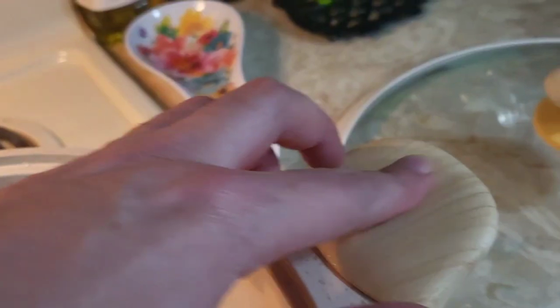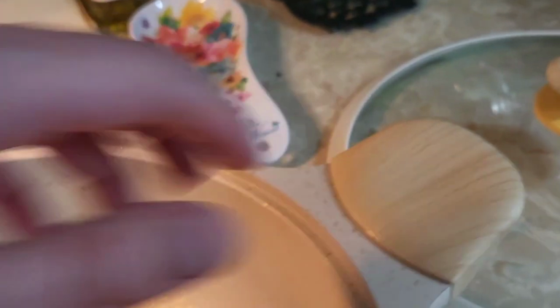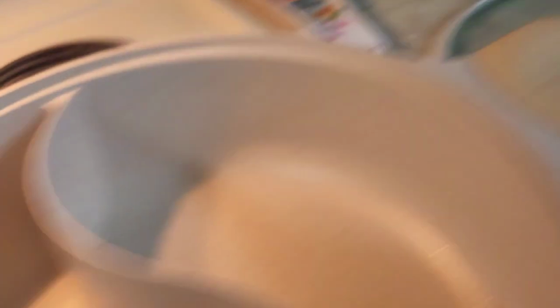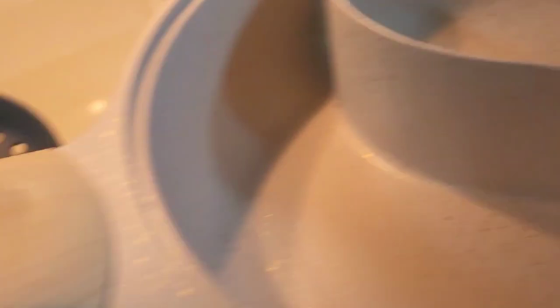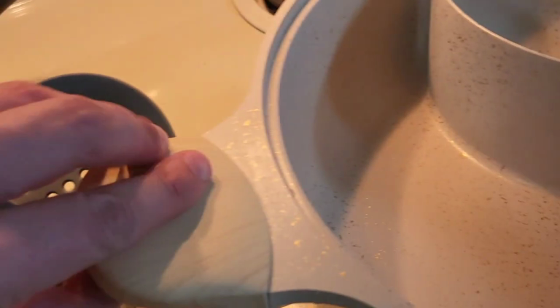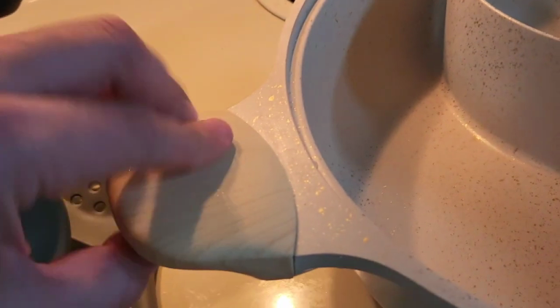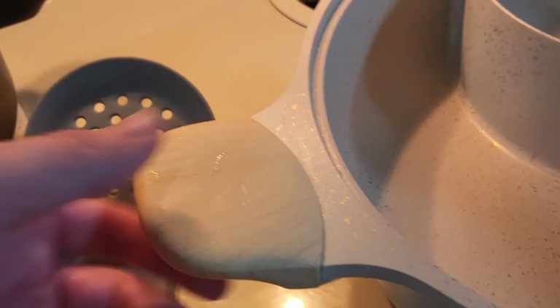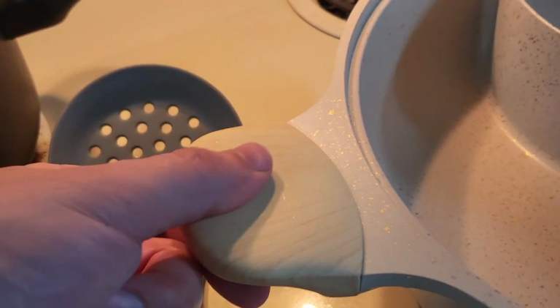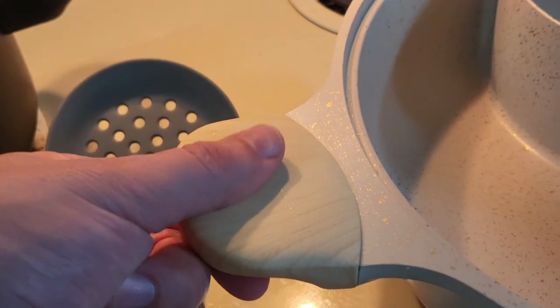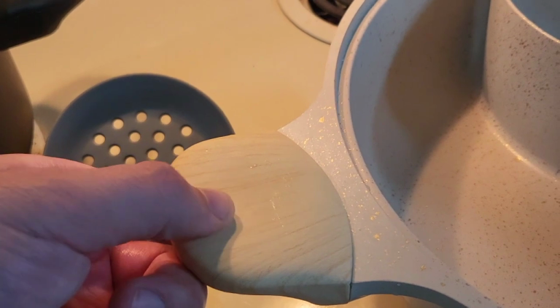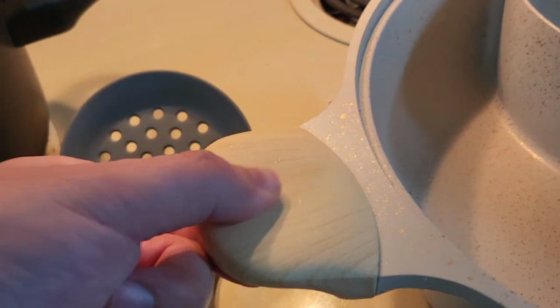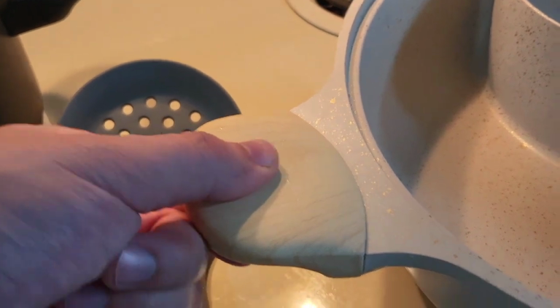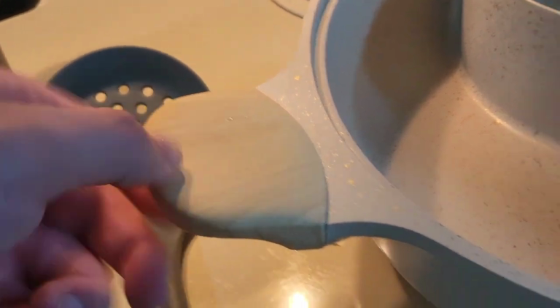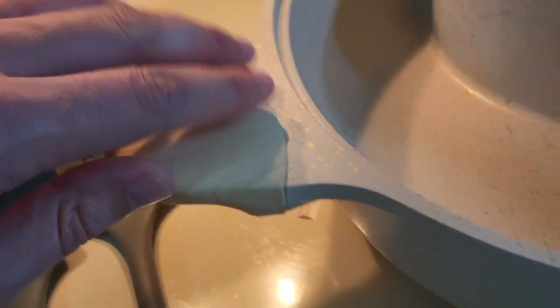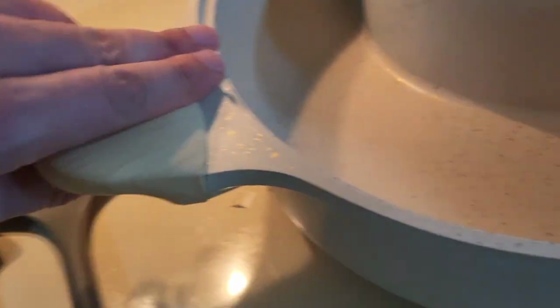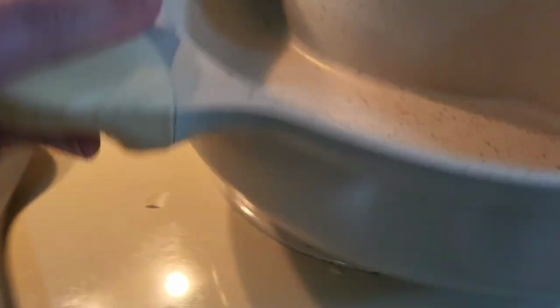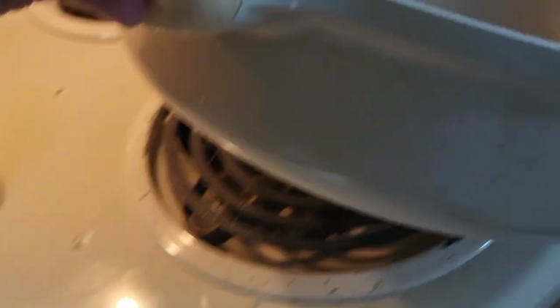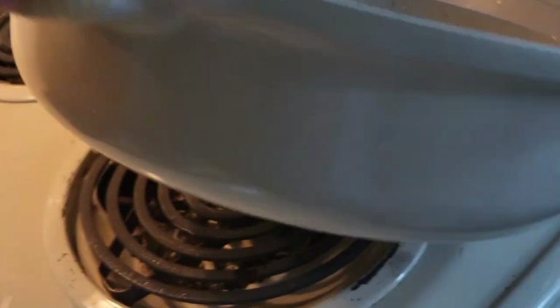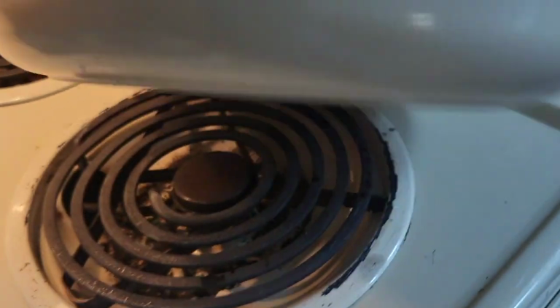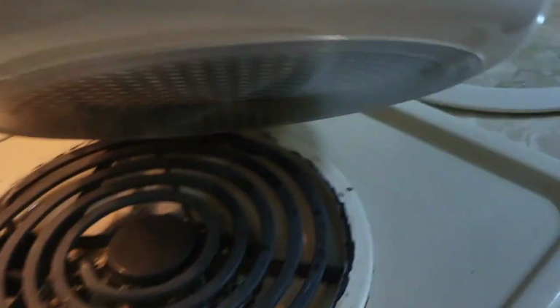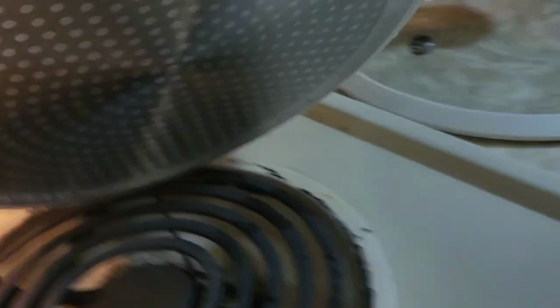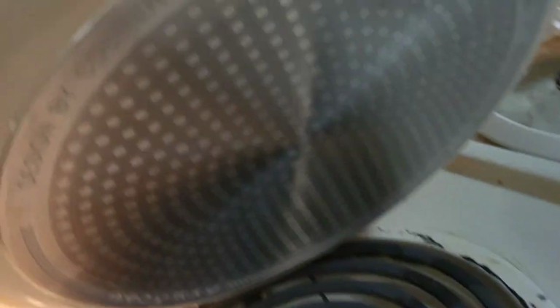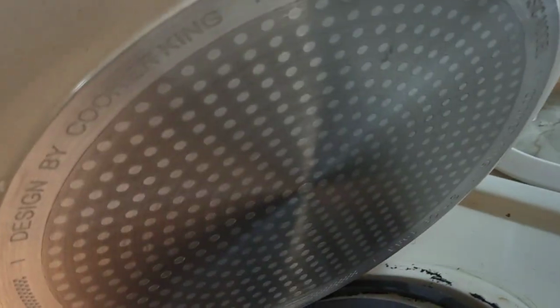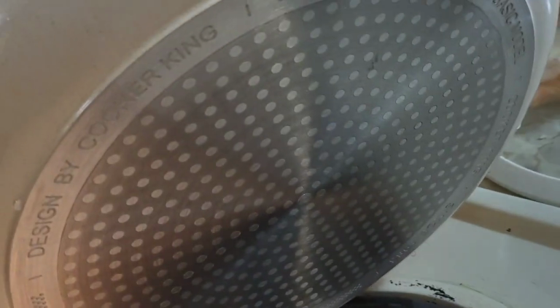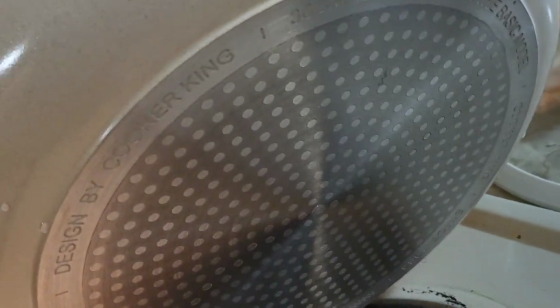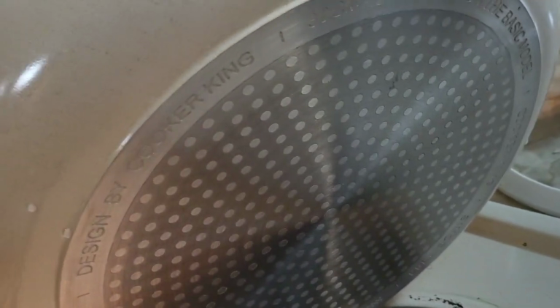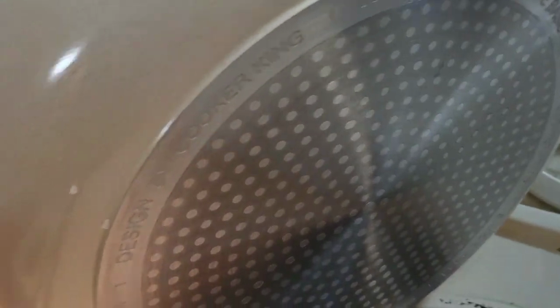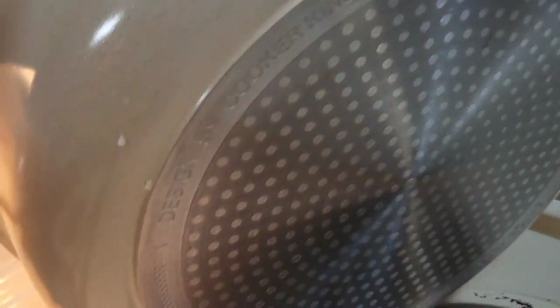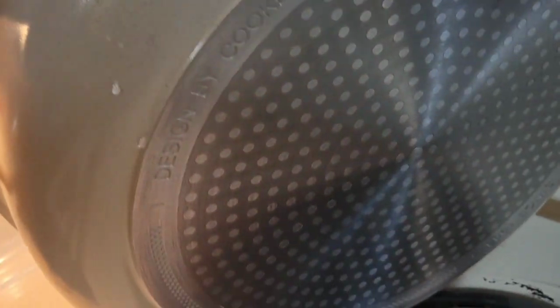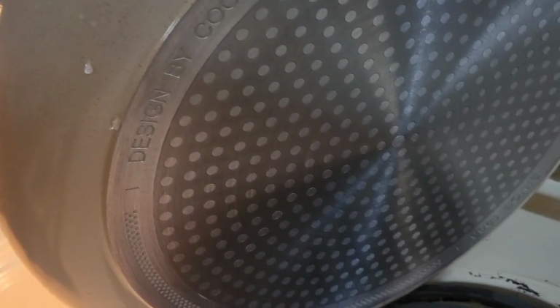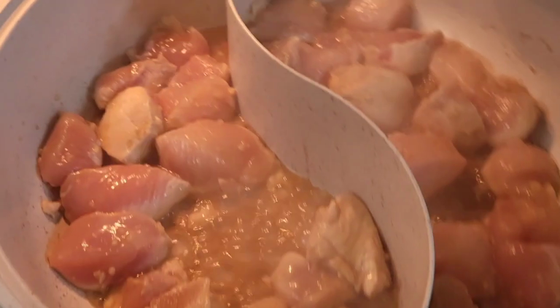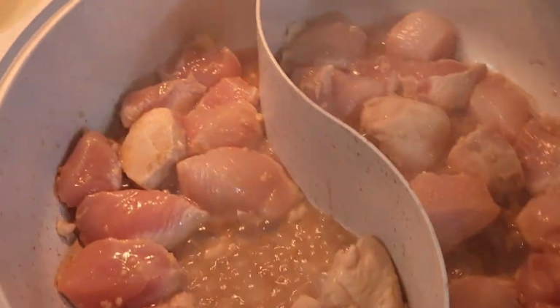They're grippy and super smooth, but they're heavy duty too. Got the cool bottom on this.